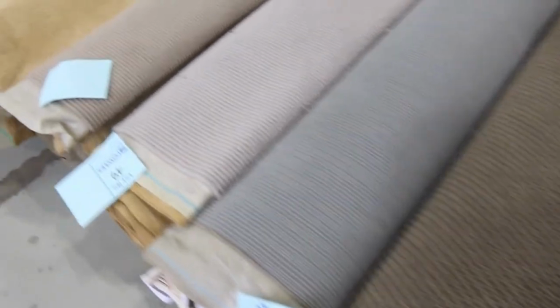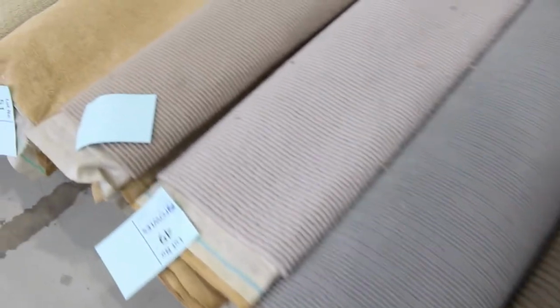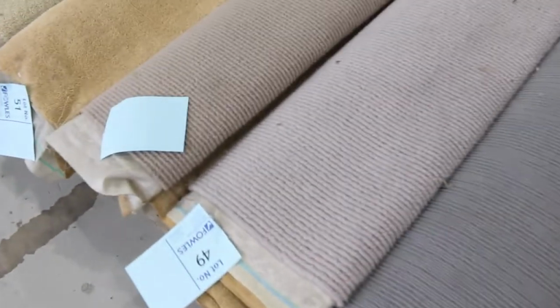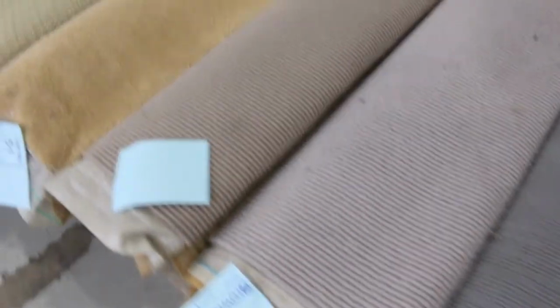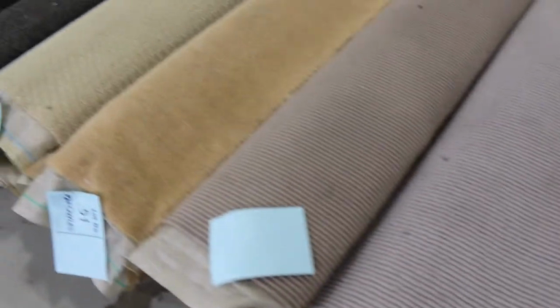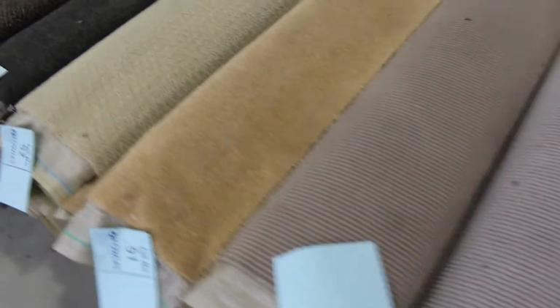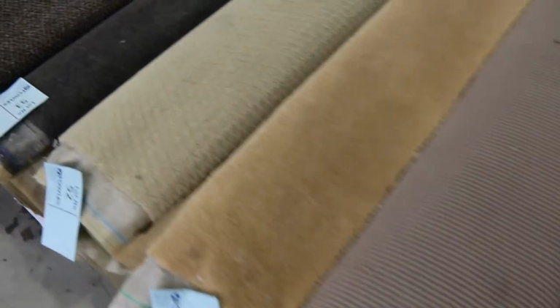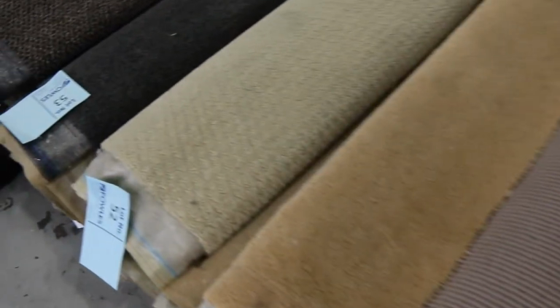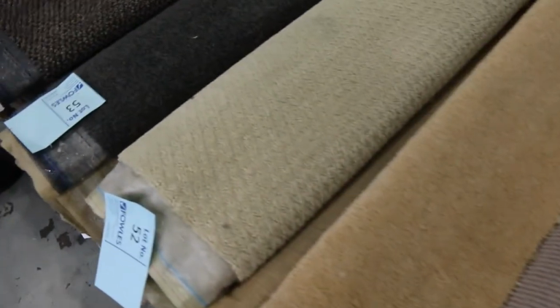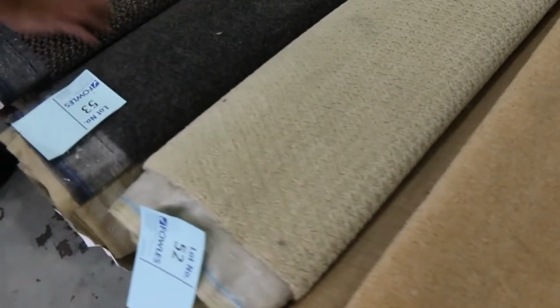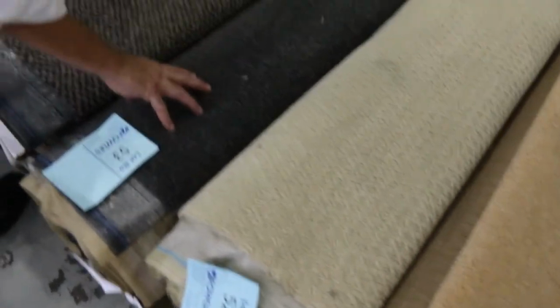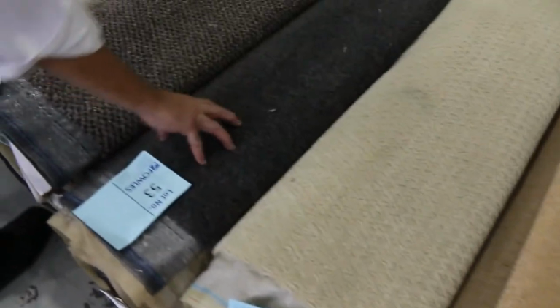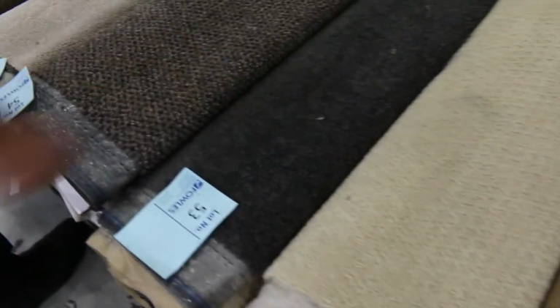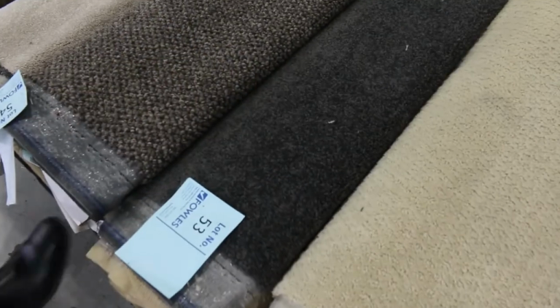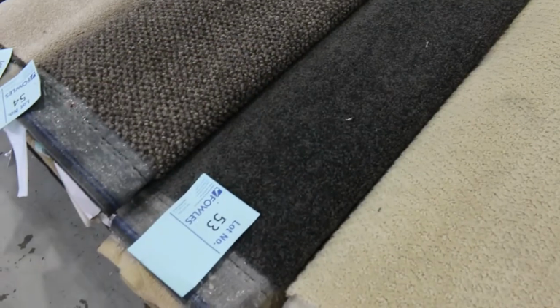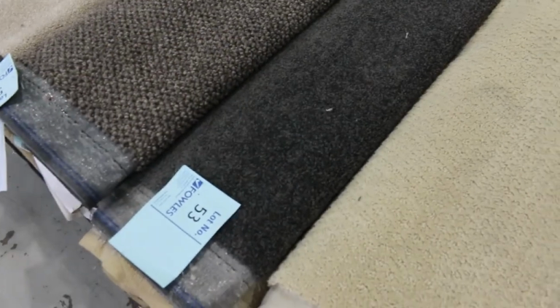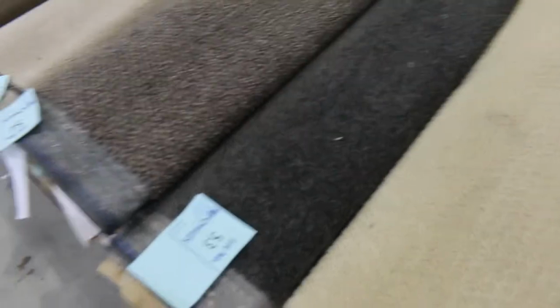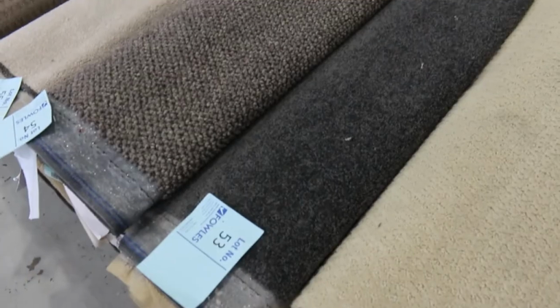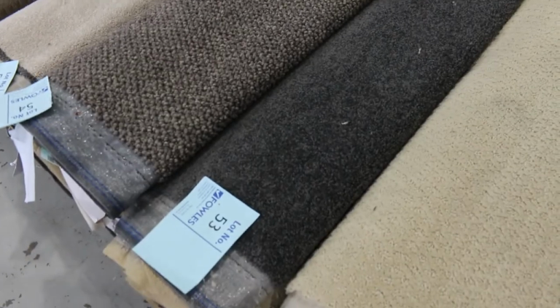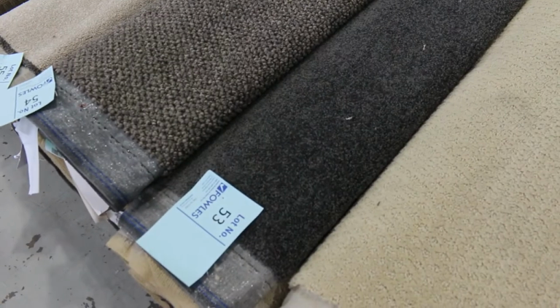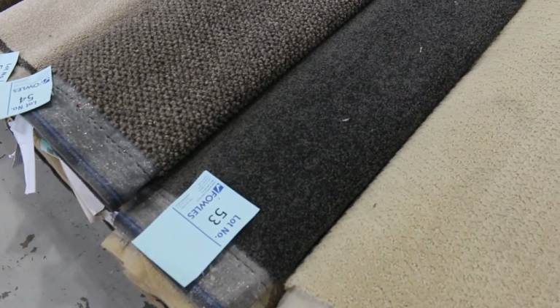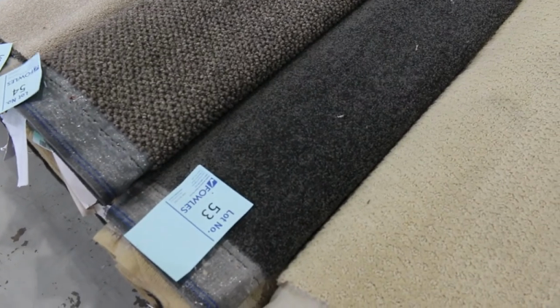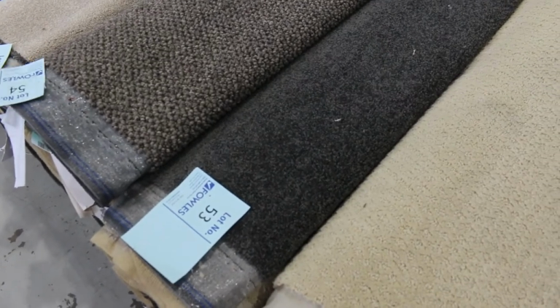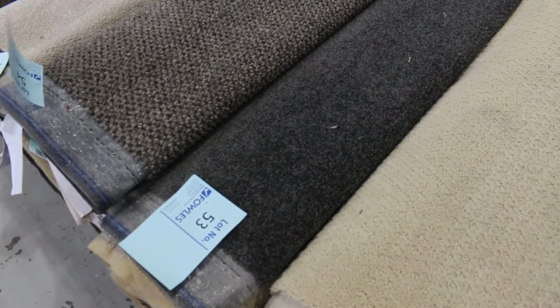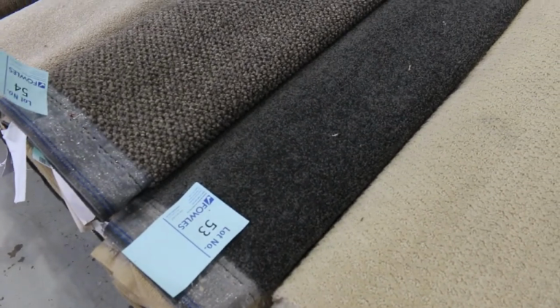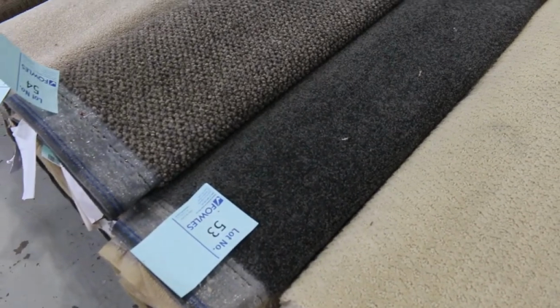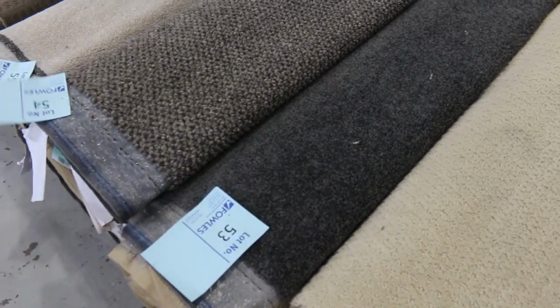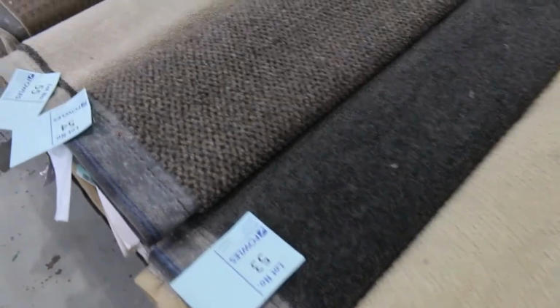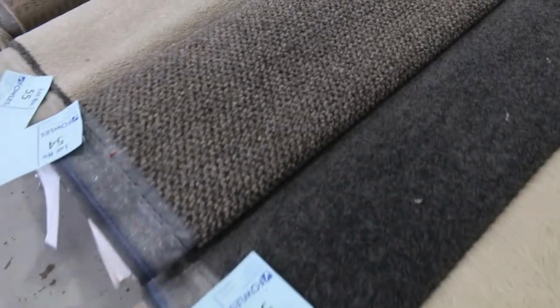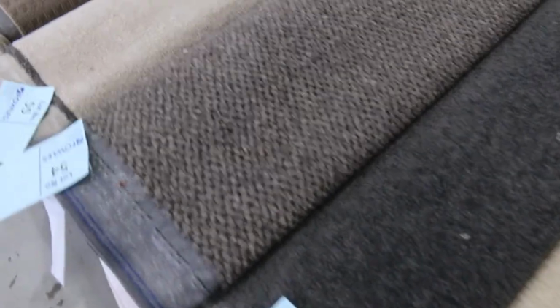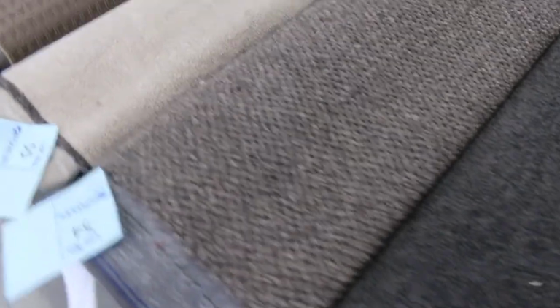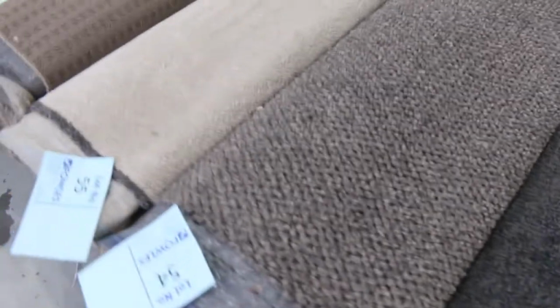We find that loop piles, we're selling lots of in retail. Something like lot number 53 is a nice charcoal solution diagonal twist pile. That's a good-size roll, coming in at 13 metres, so creeping up a bit in size.